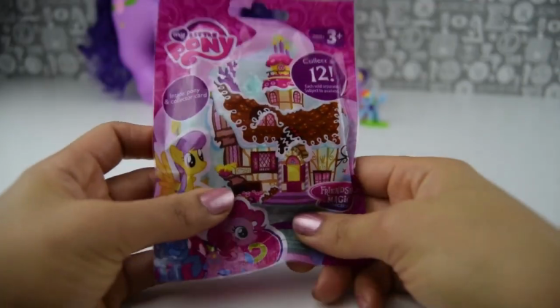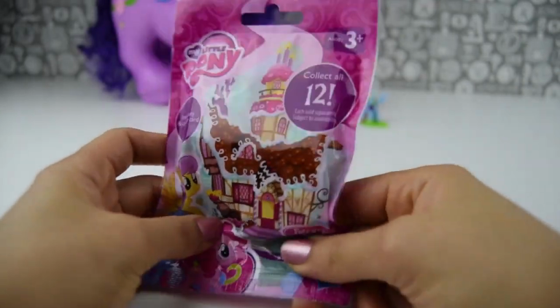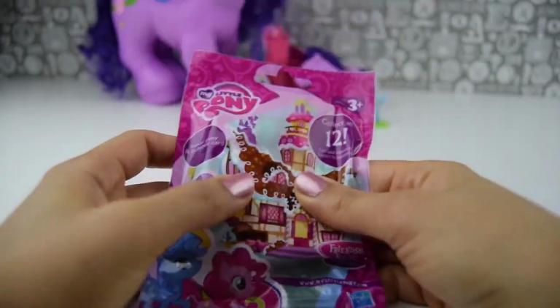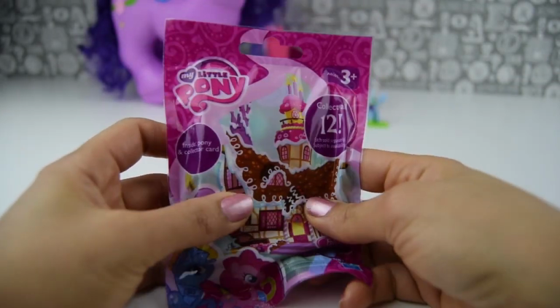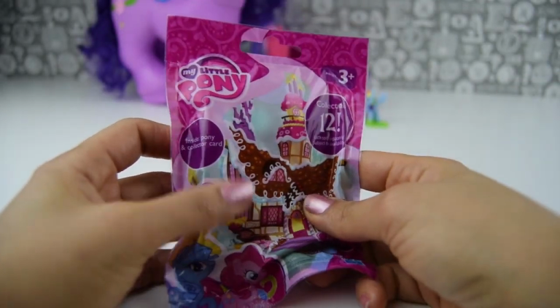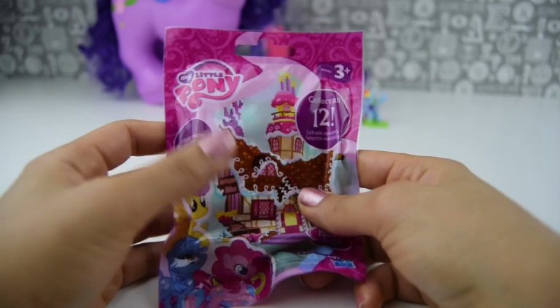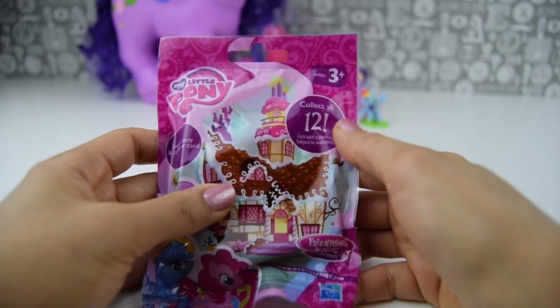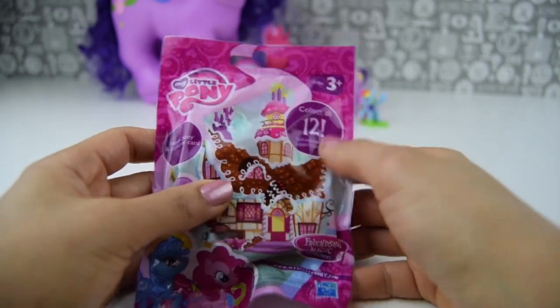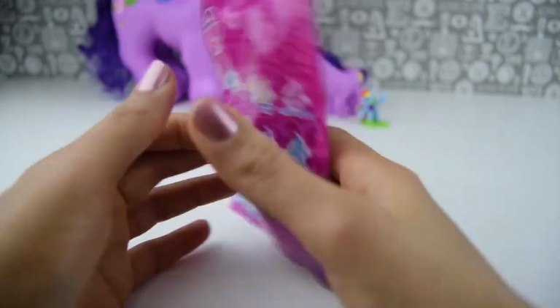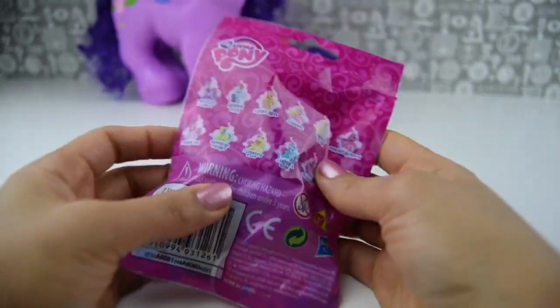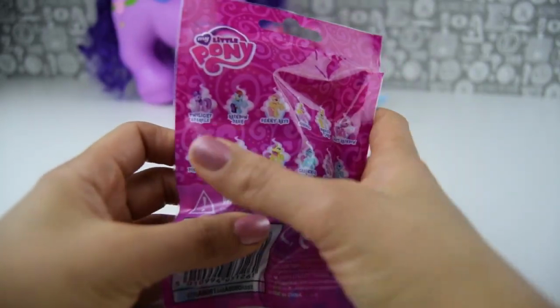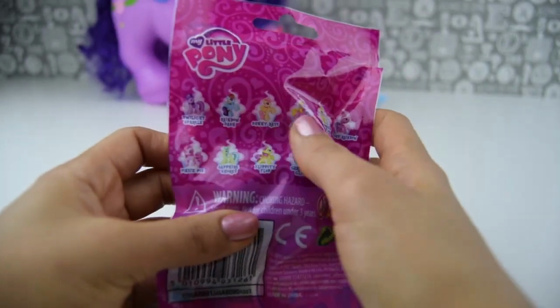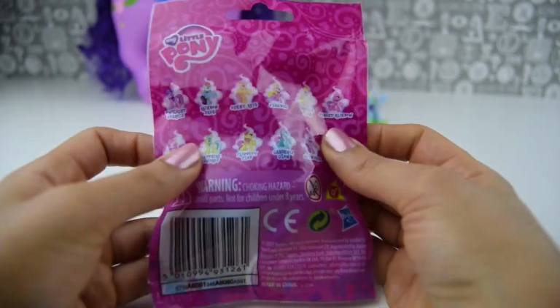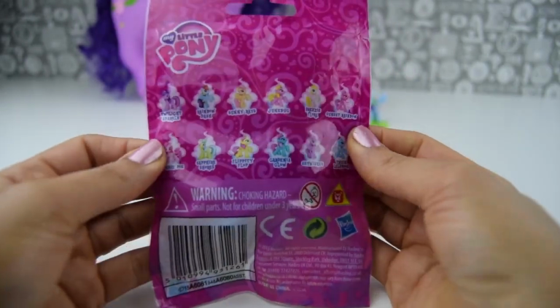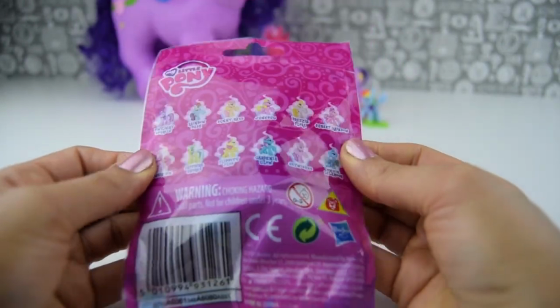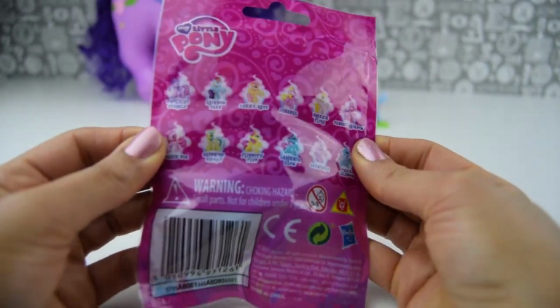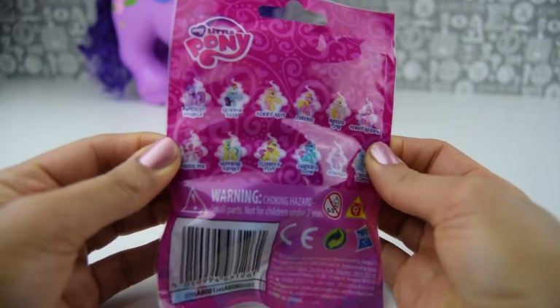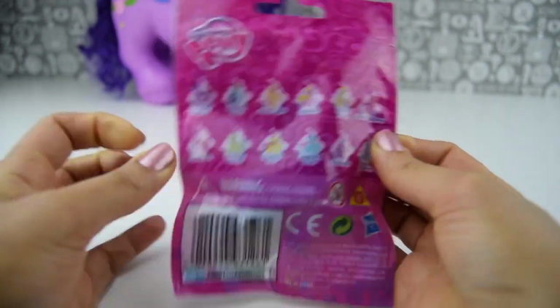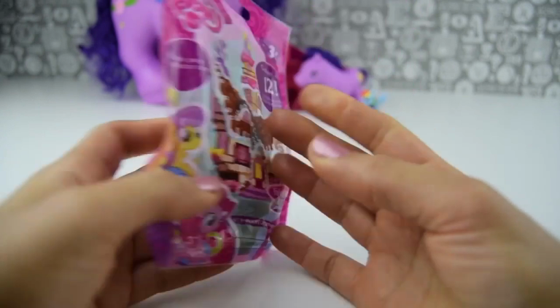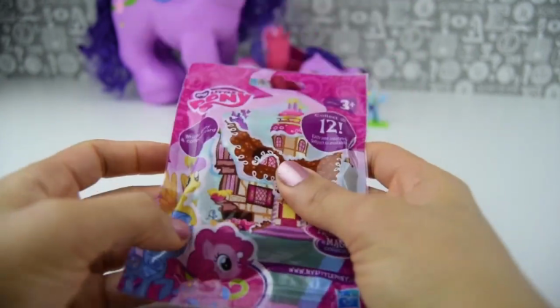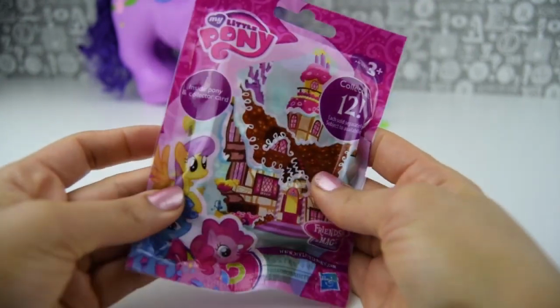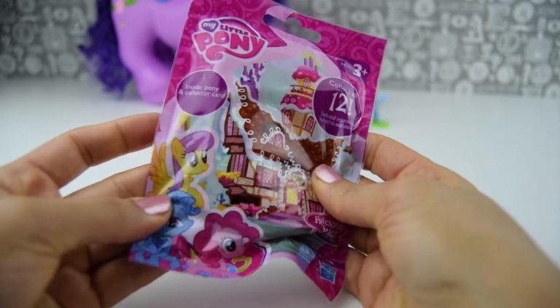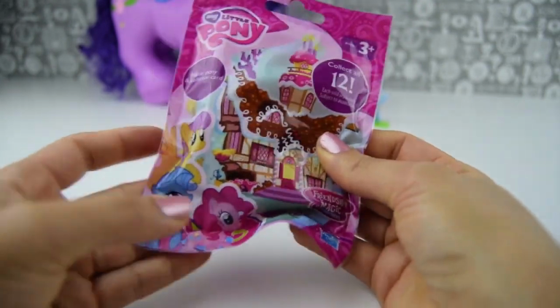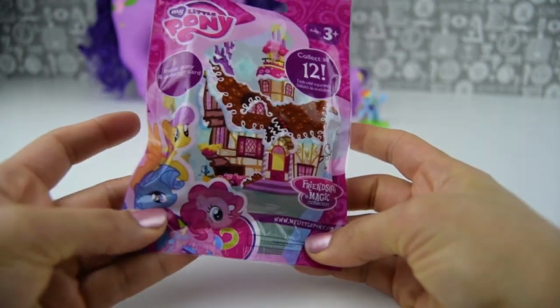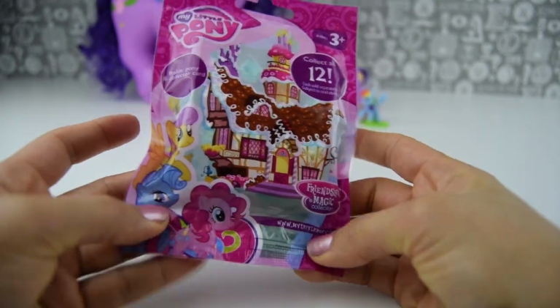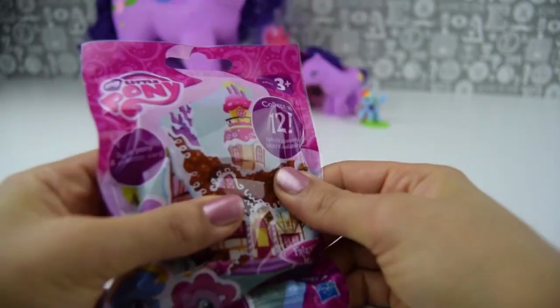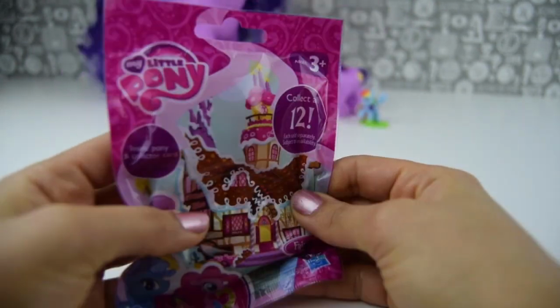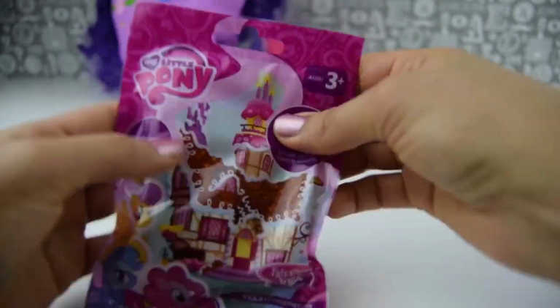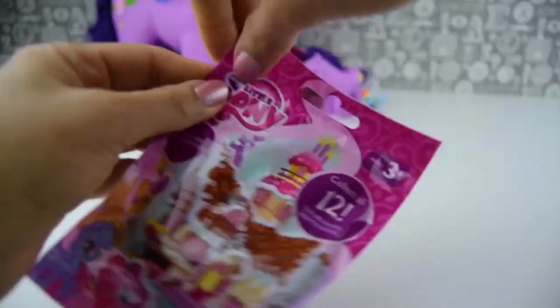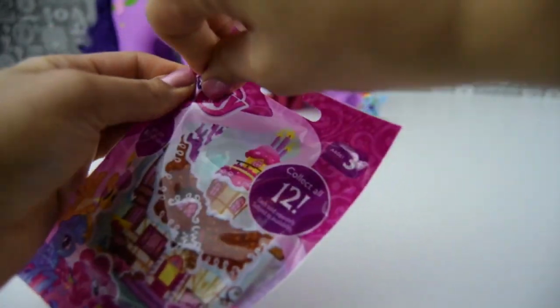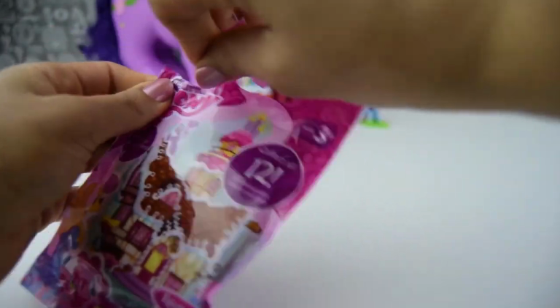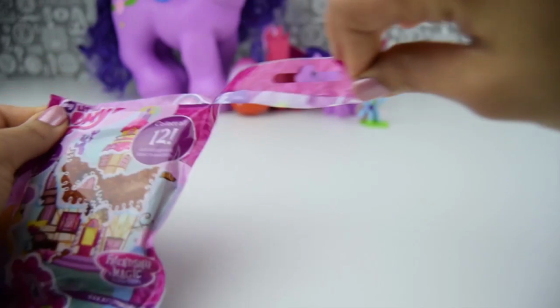So here is one of our blind bags, My Little Pony. We have 12 to collect. Here's the 12 ponies on the back. We are going to get one pony and one collector card. It is very exciting. Let's just go ahead and see what we've got.